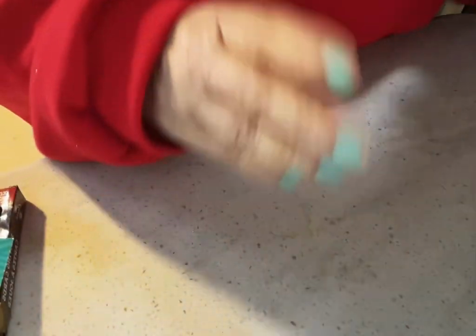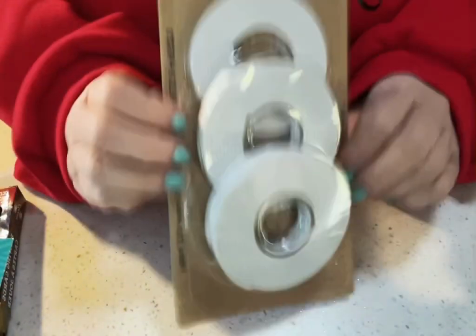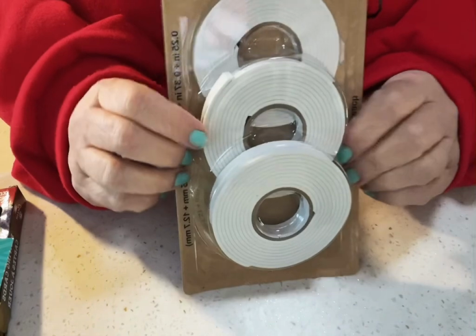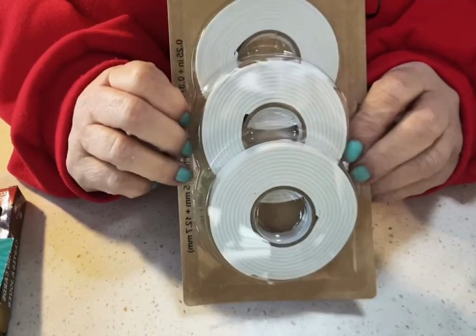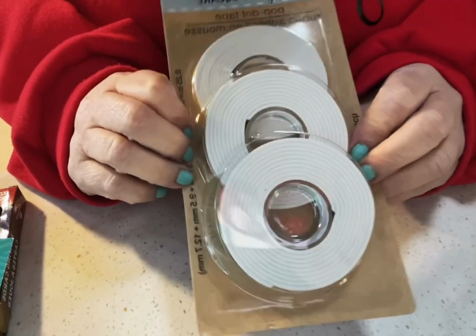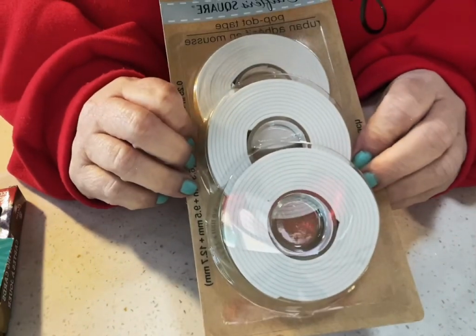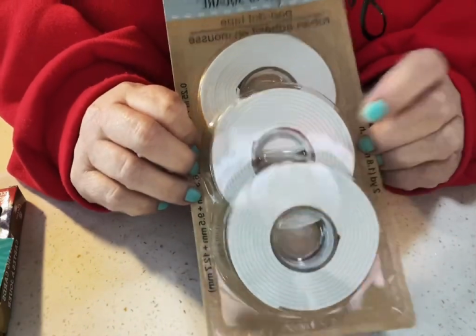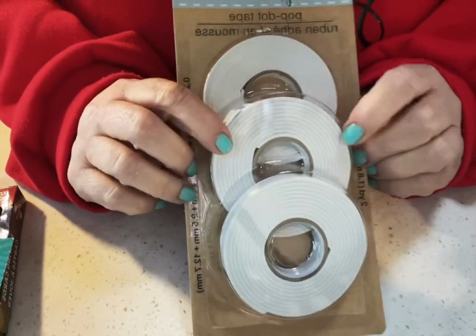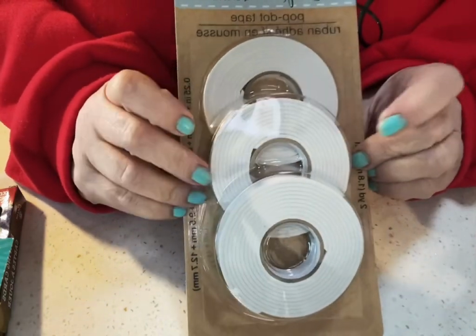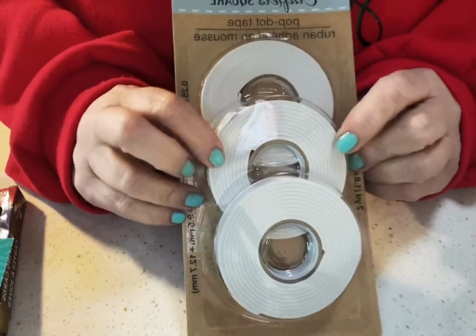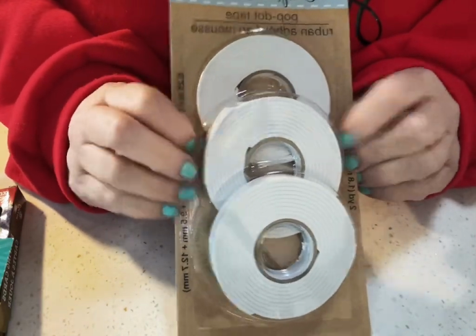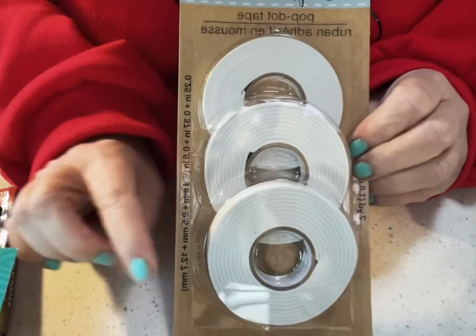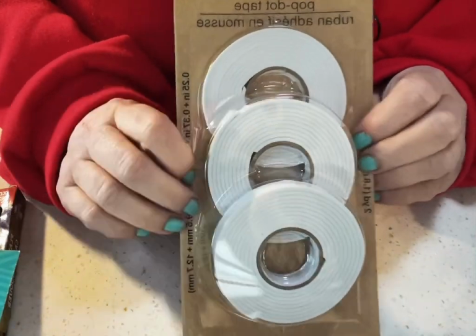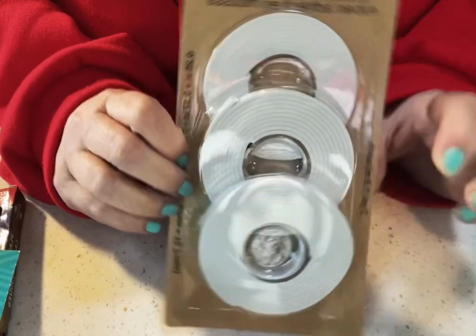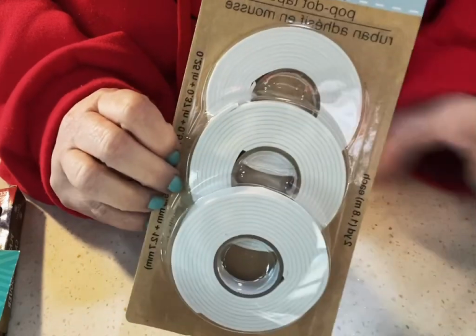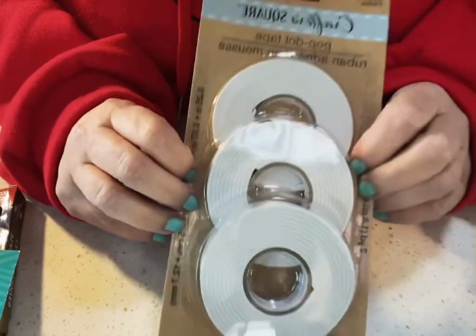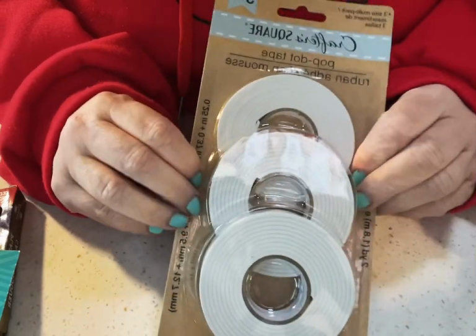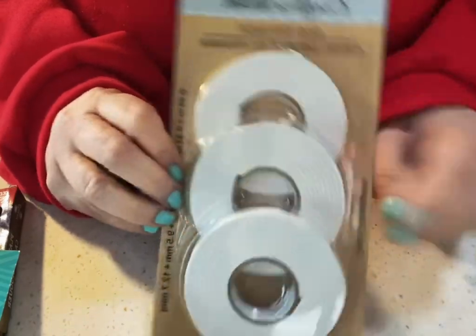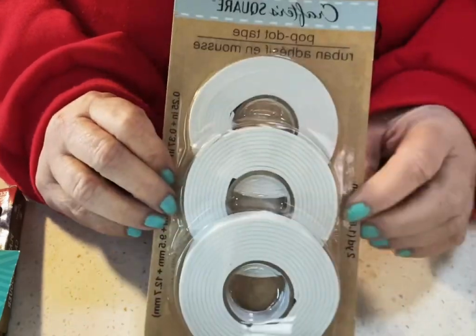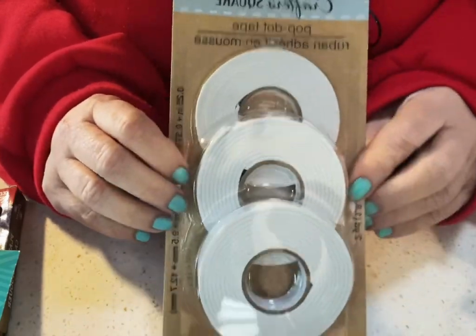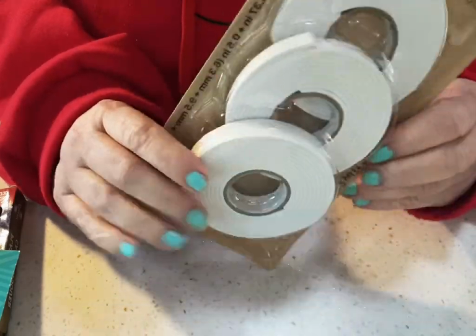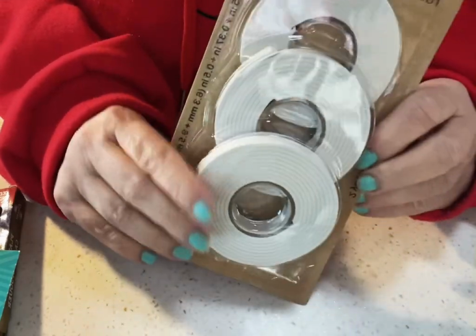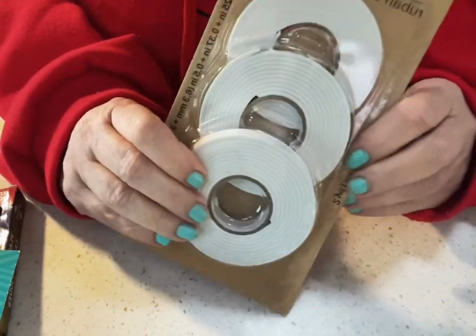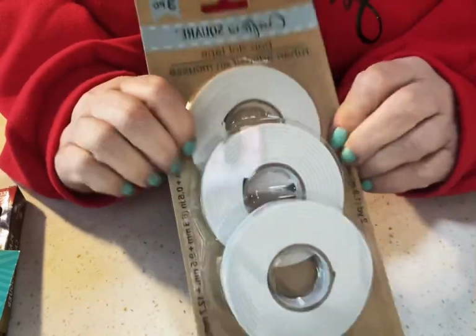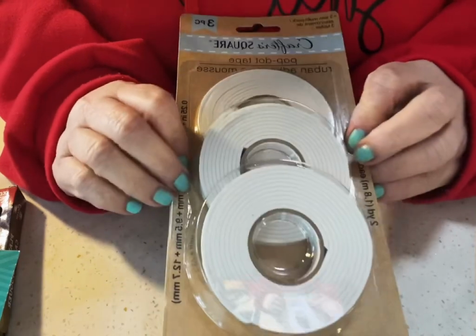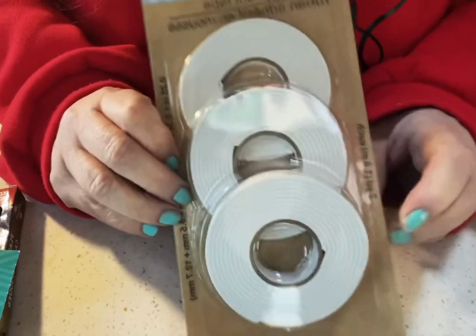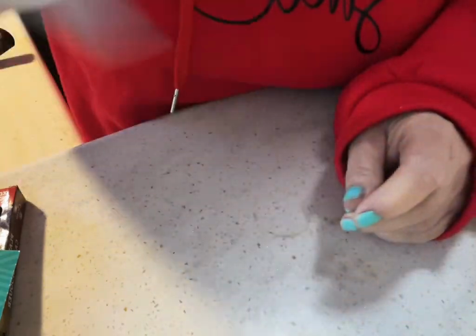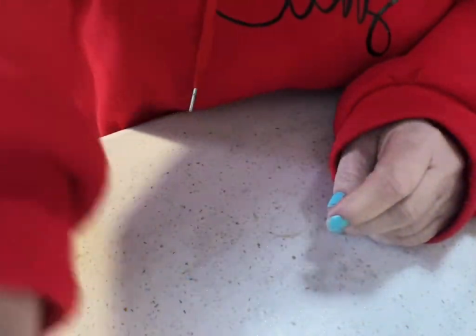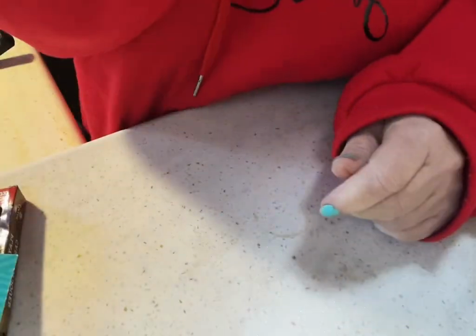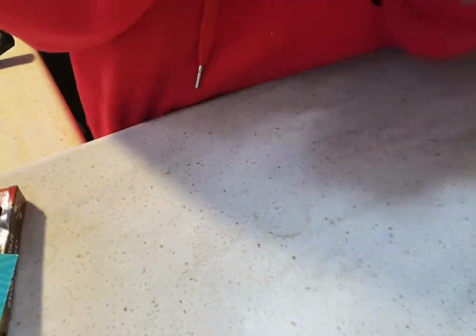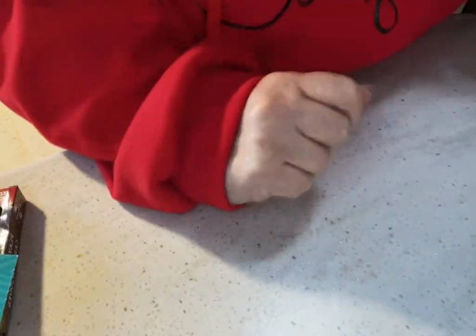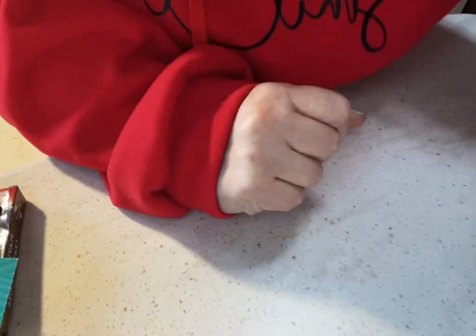I finally found this, and I'm going to be making shaker envelopes - shaker boxes, shaker whatever you call them - for my pocket letters.